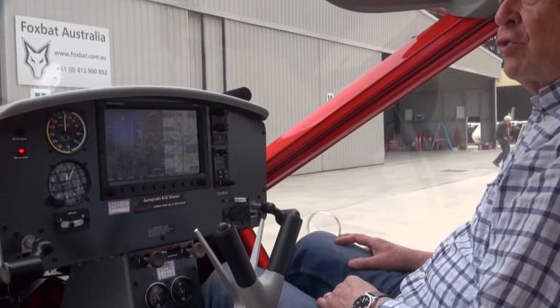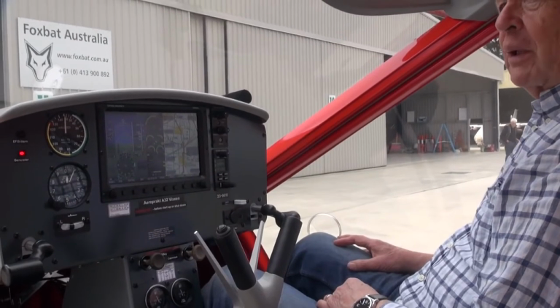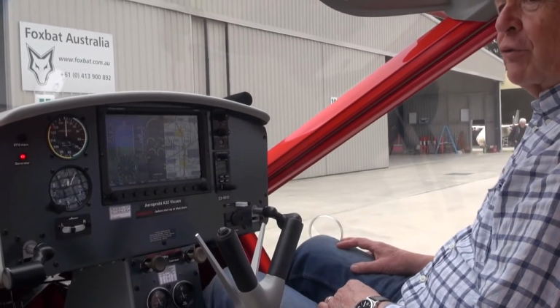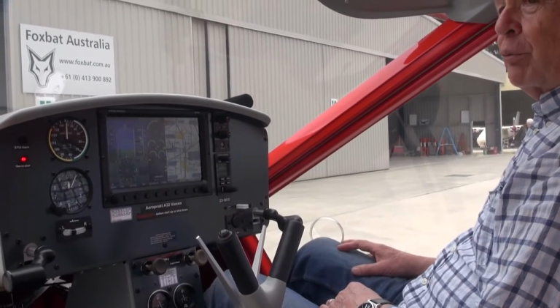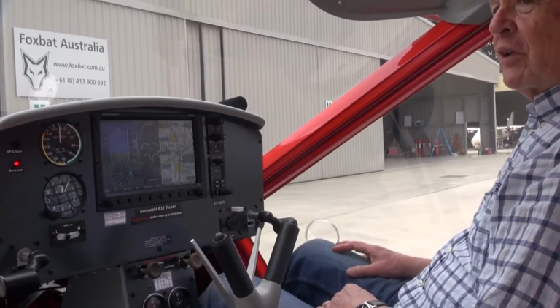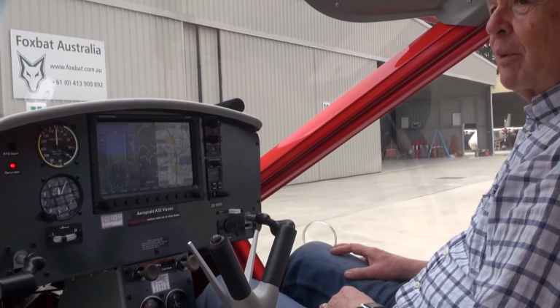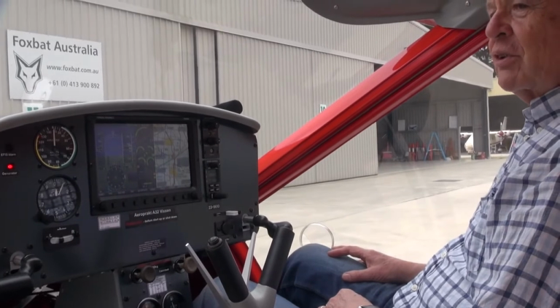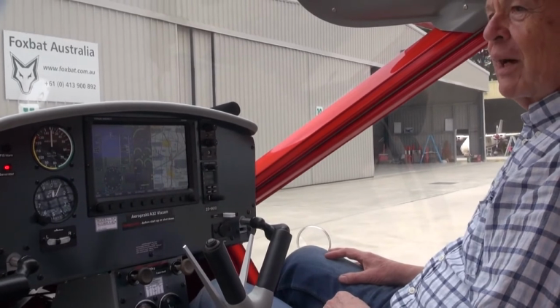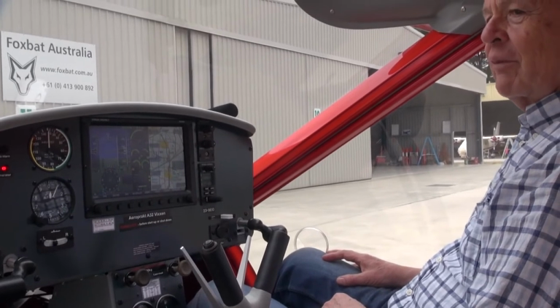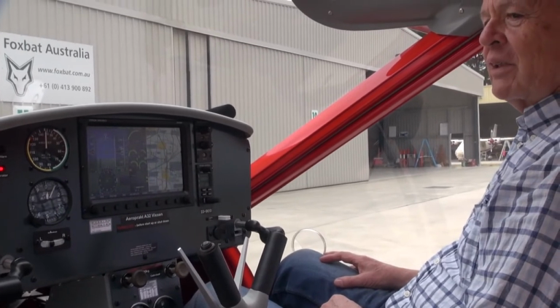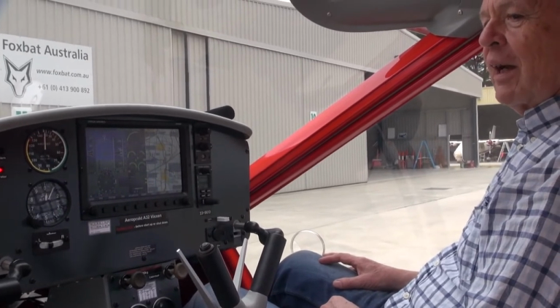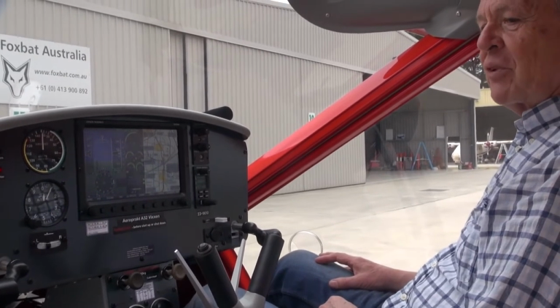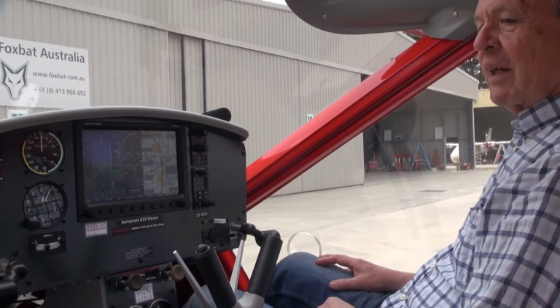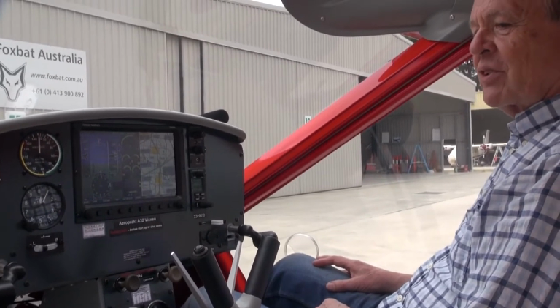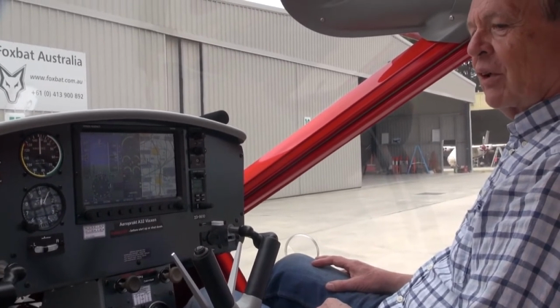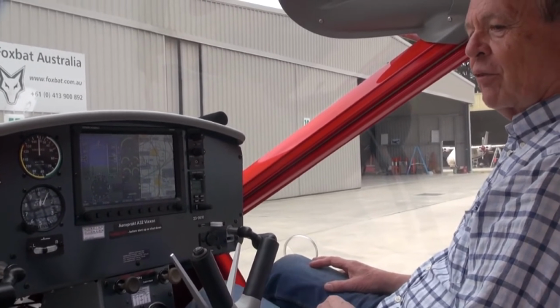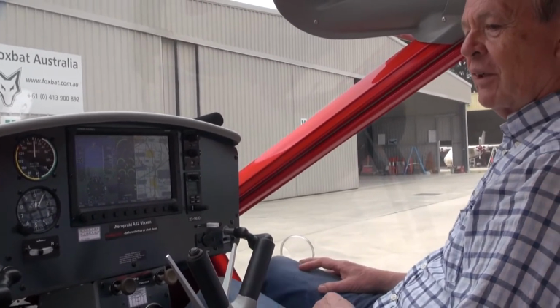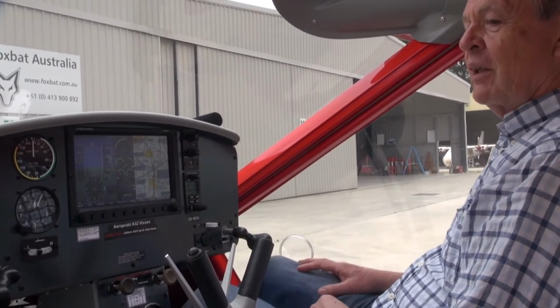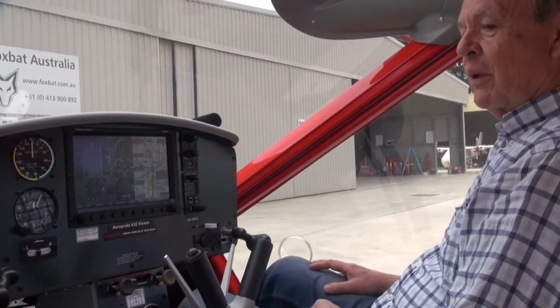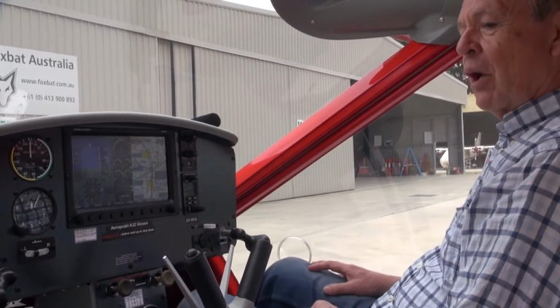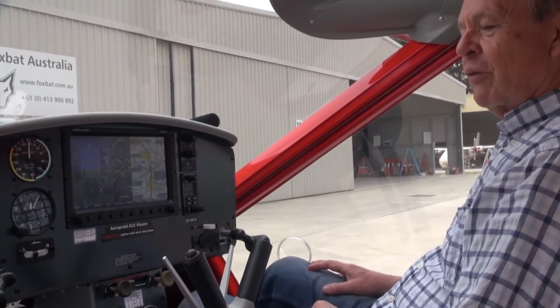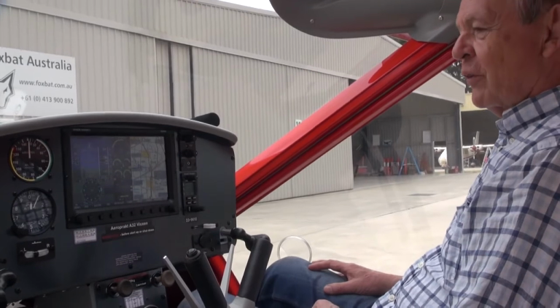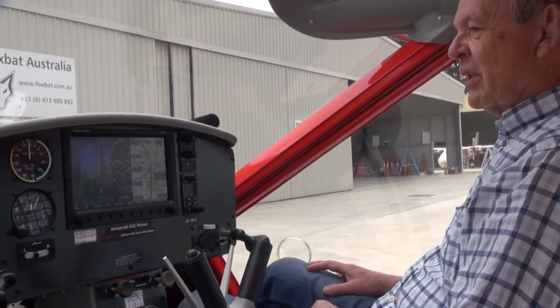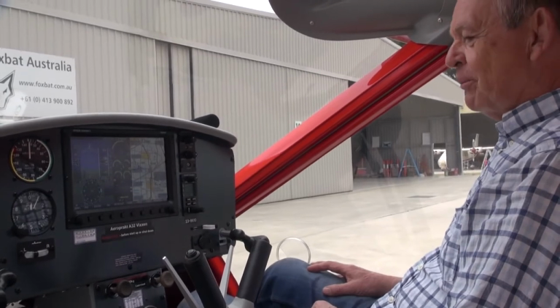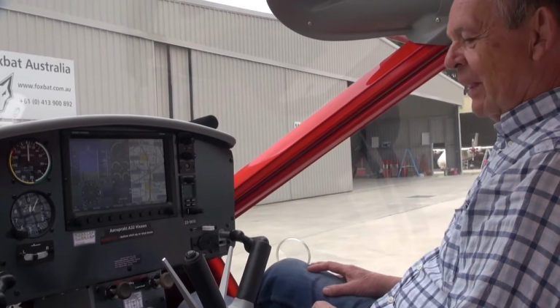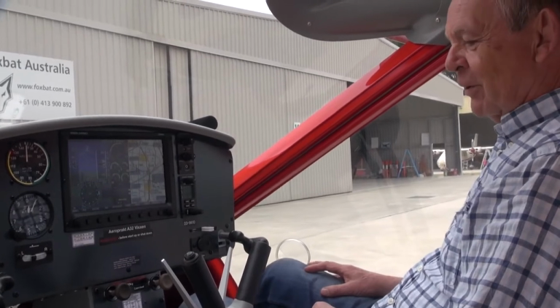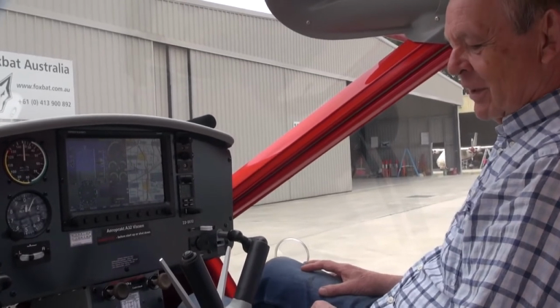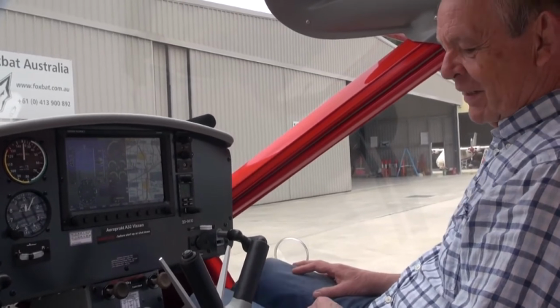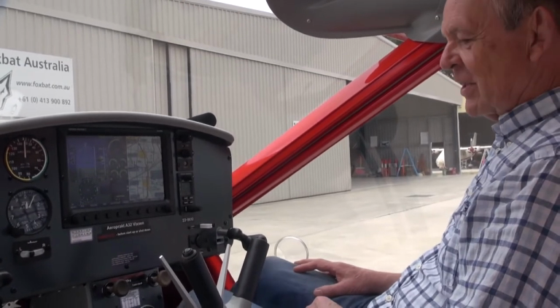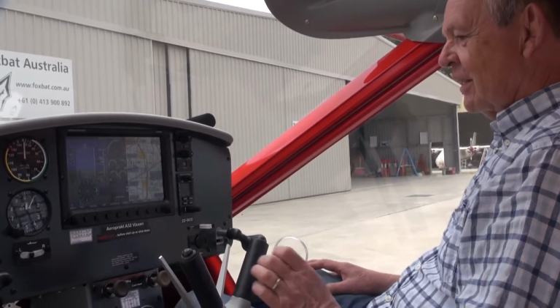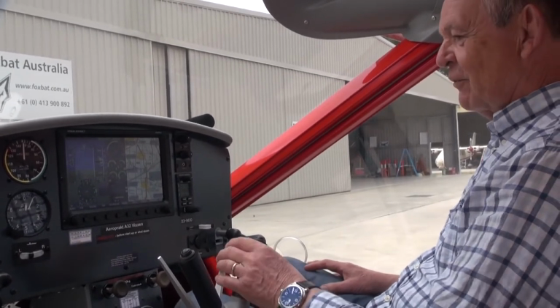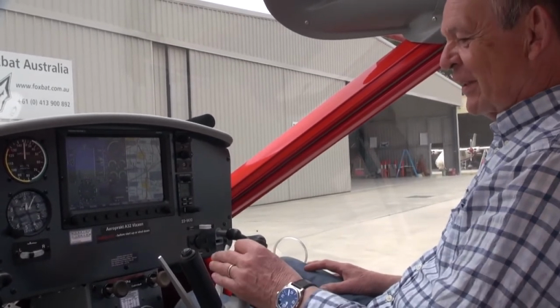Resuming after a brief interruption to allow one of the Tayab Mustangs to take off with its owner for the first time, we'll have a look again at the stick in the Vixen.